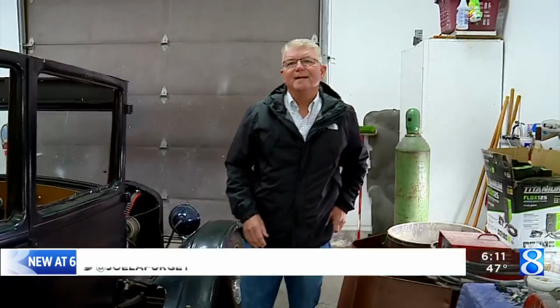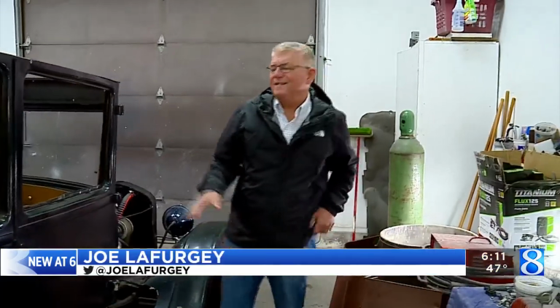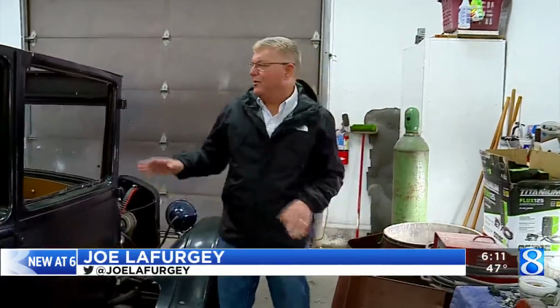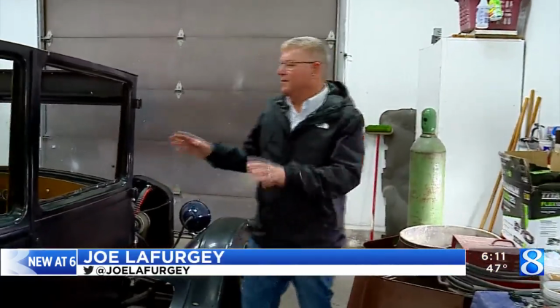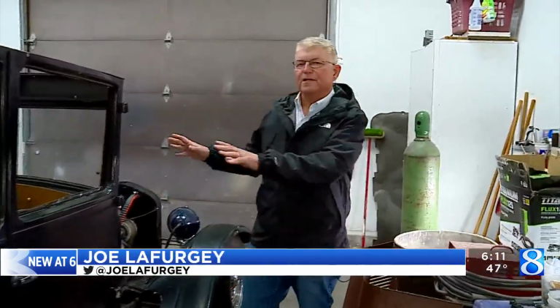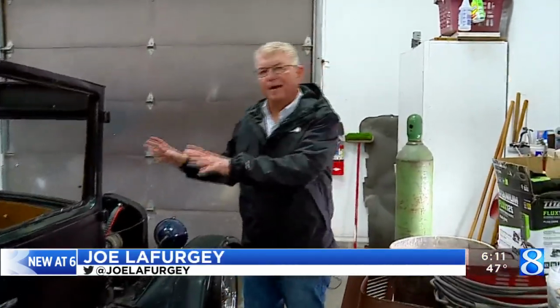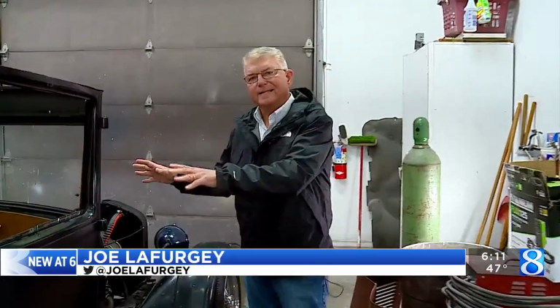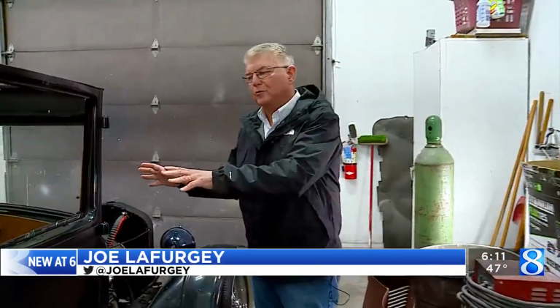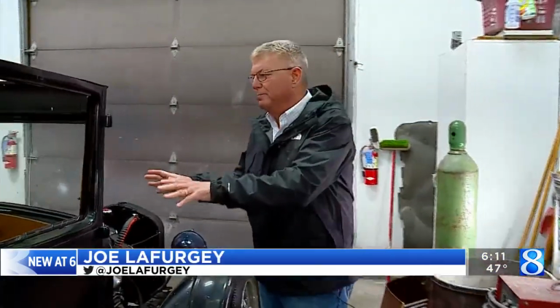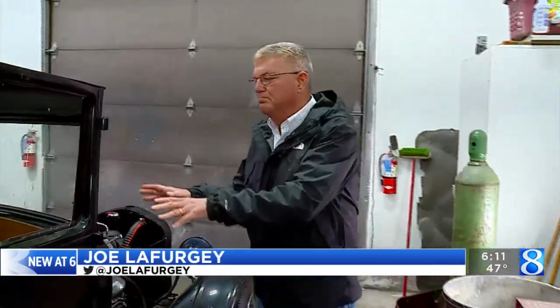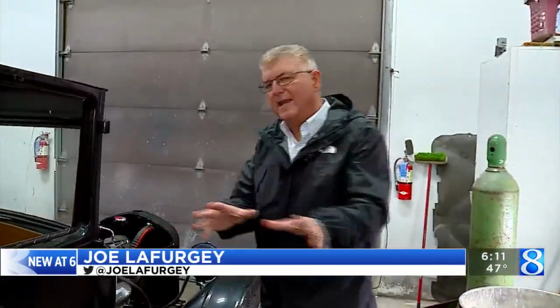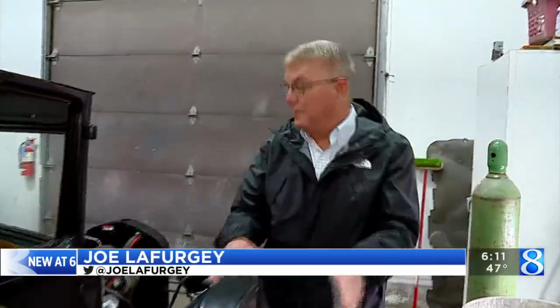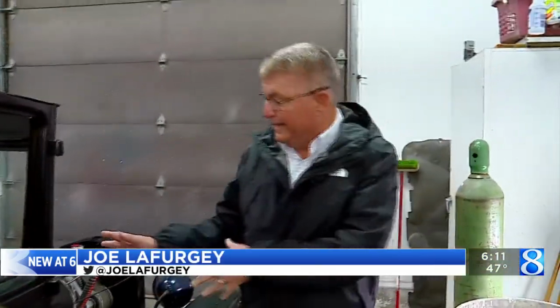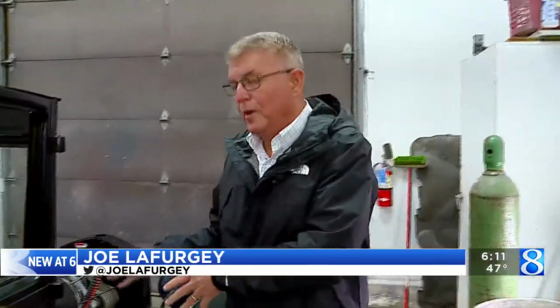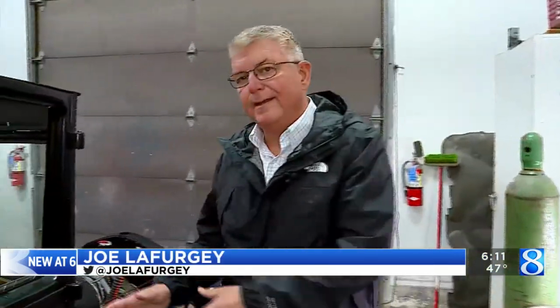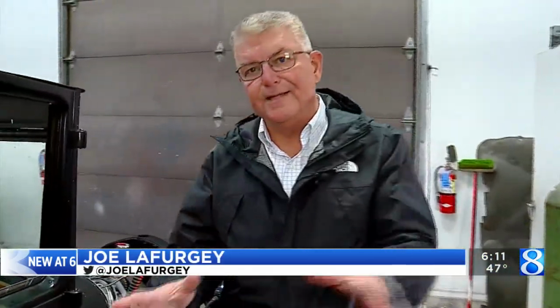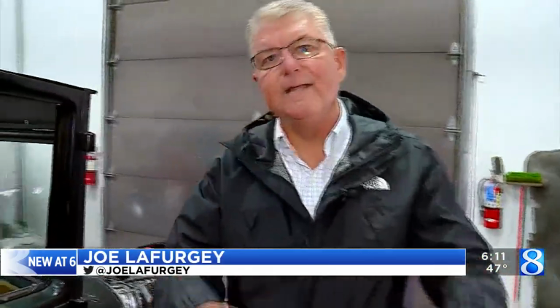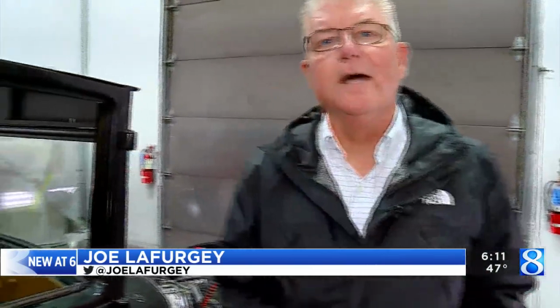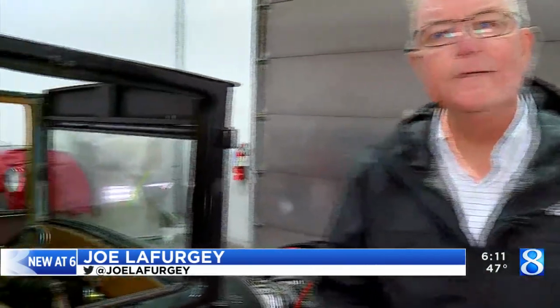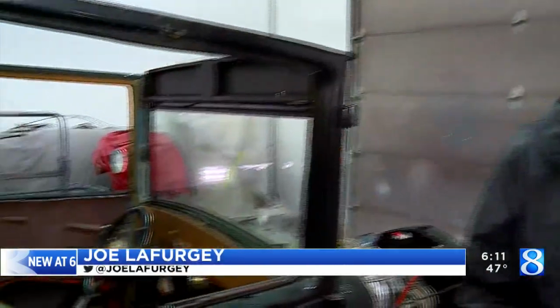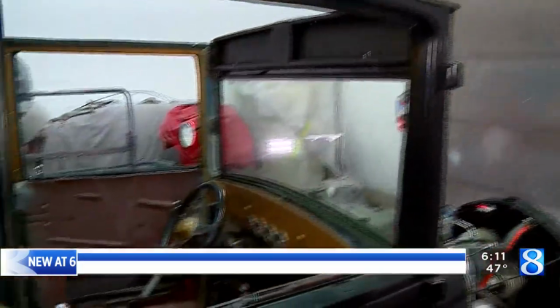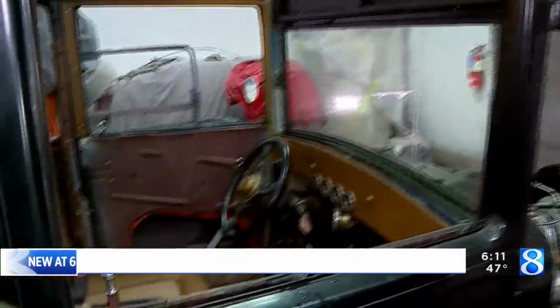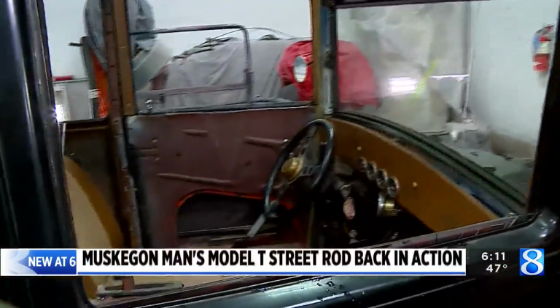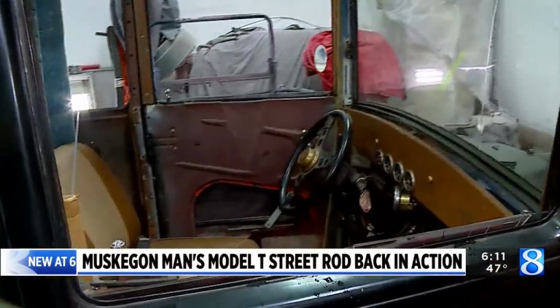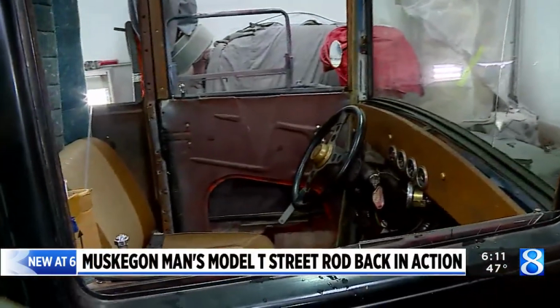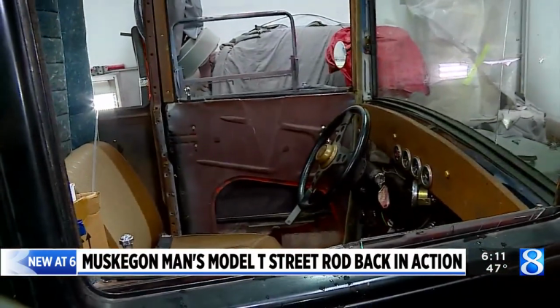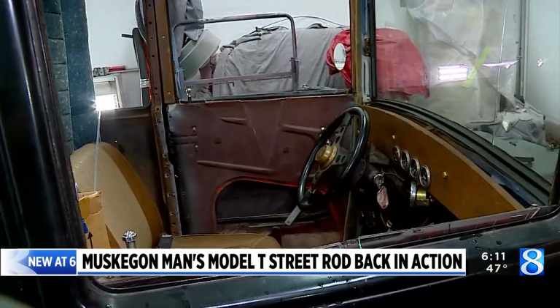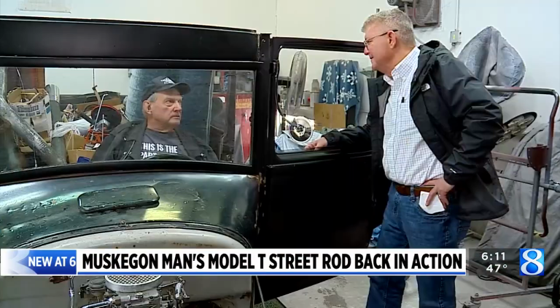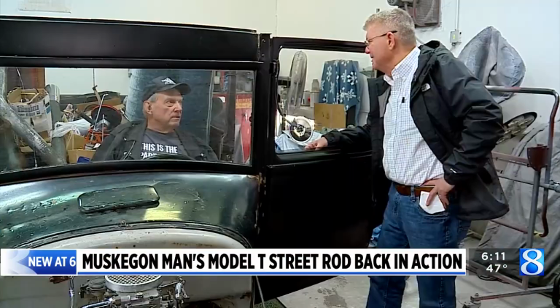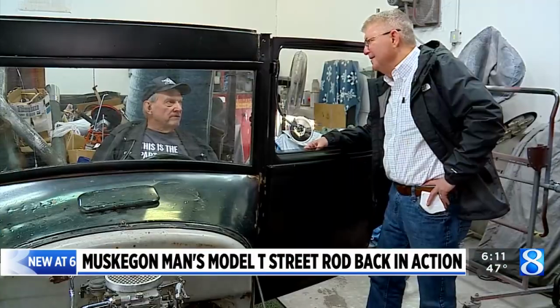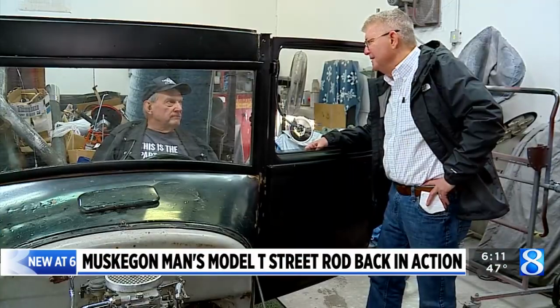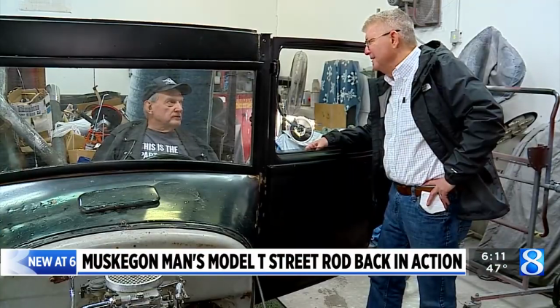Just to show you how tough these Model T's were built — many of them, like this one, had a second life as a hot rod. They're highly desirable to find and fix up.